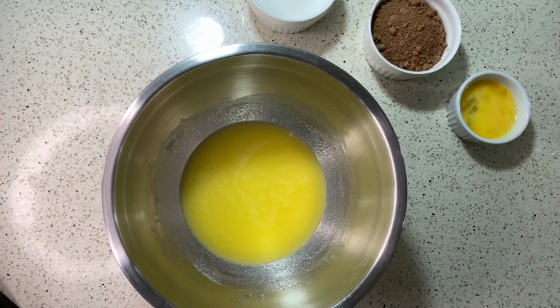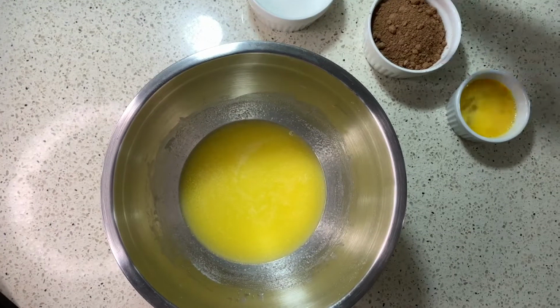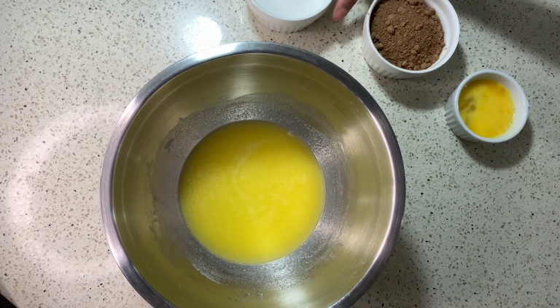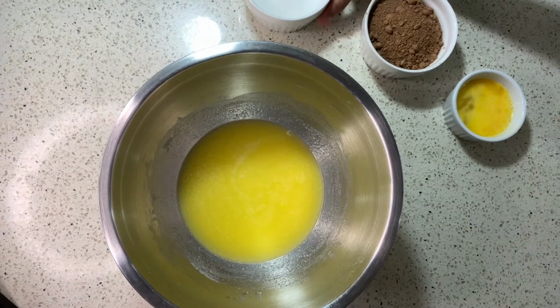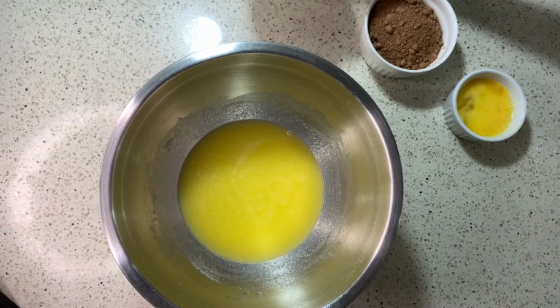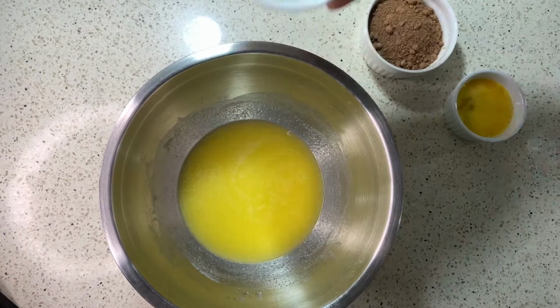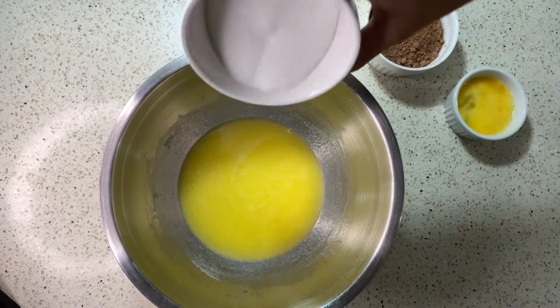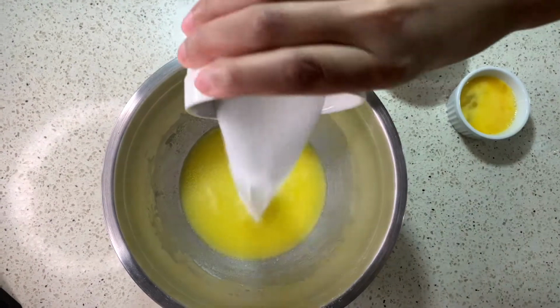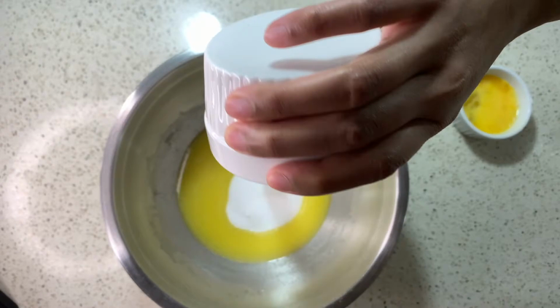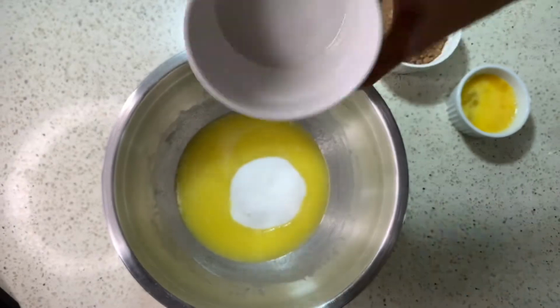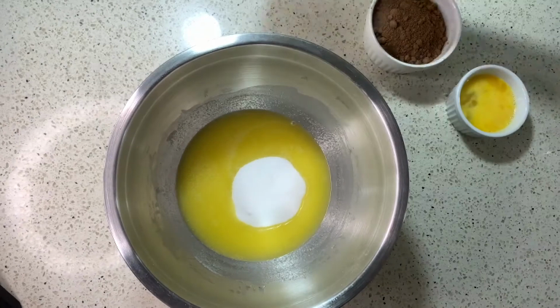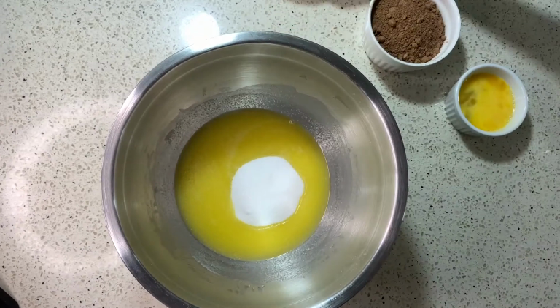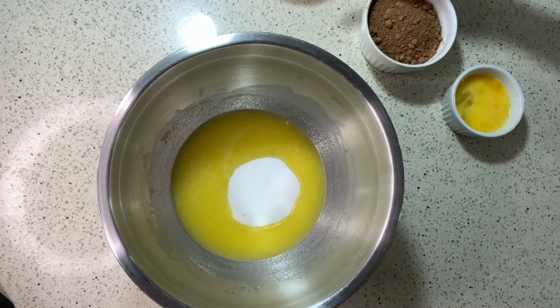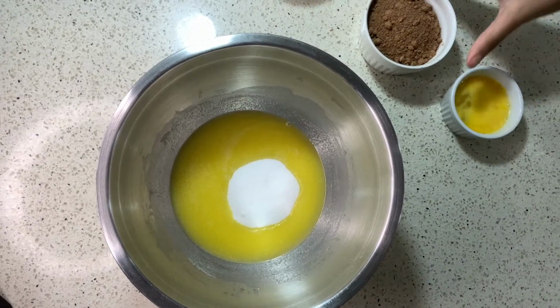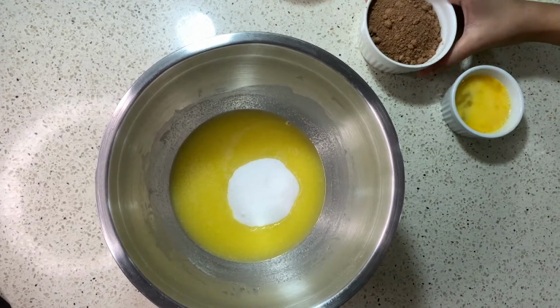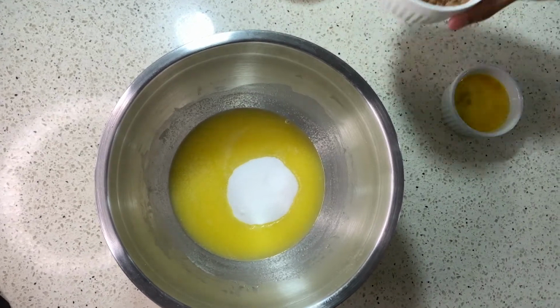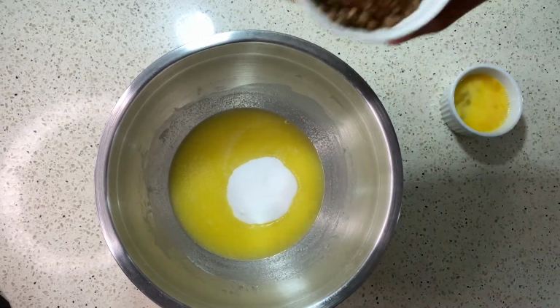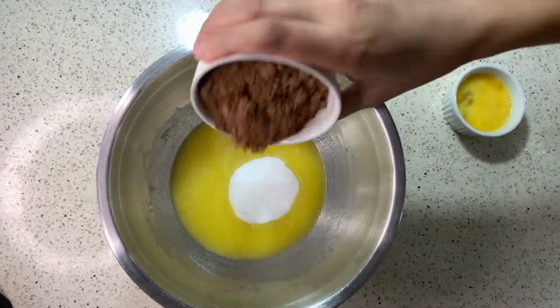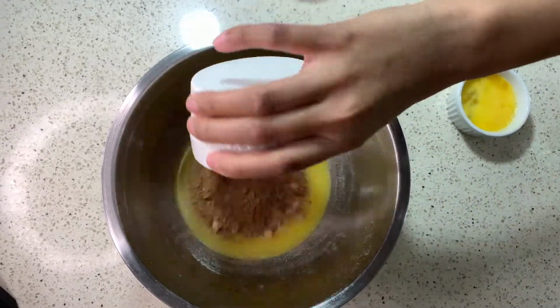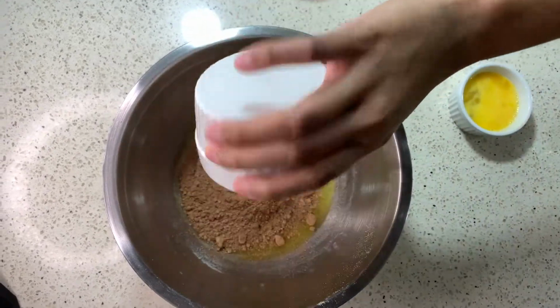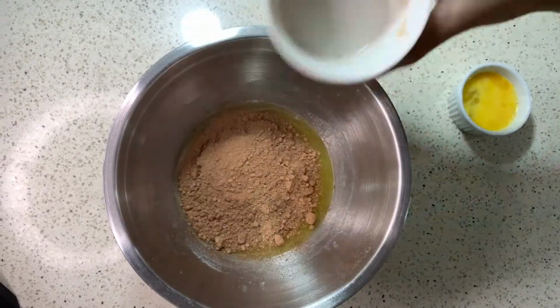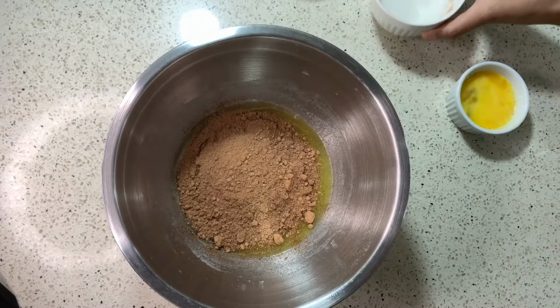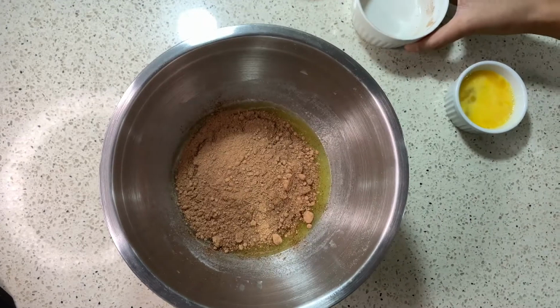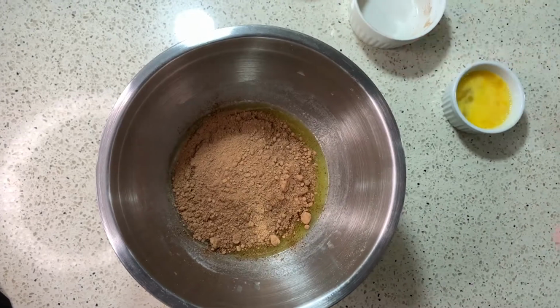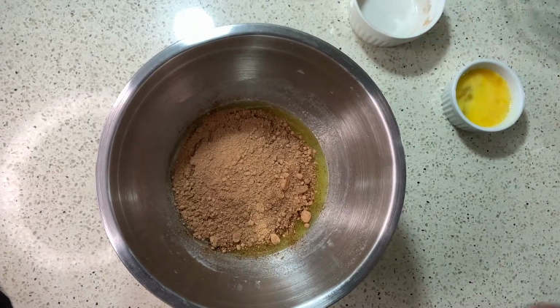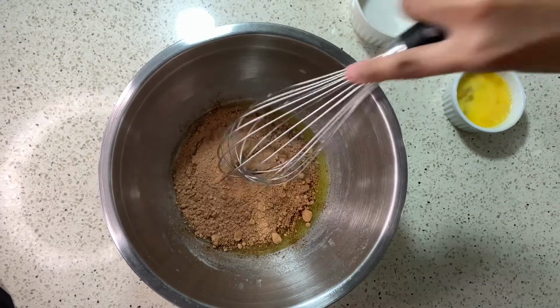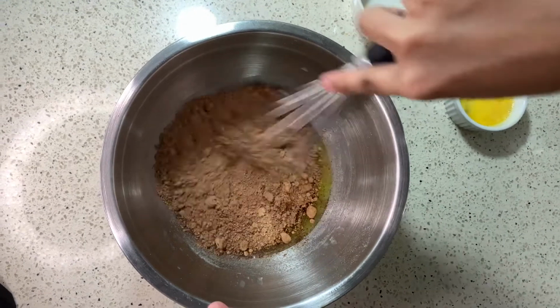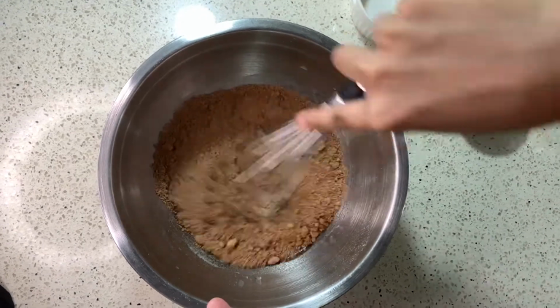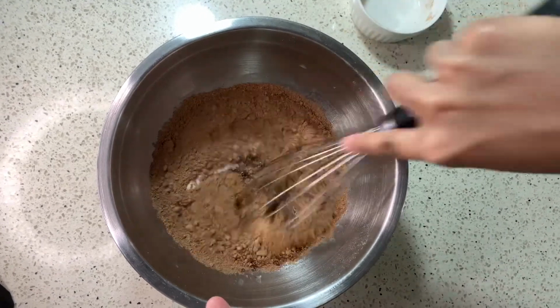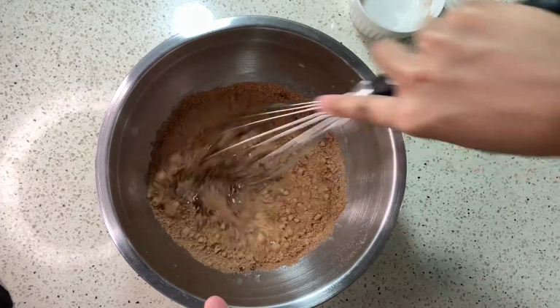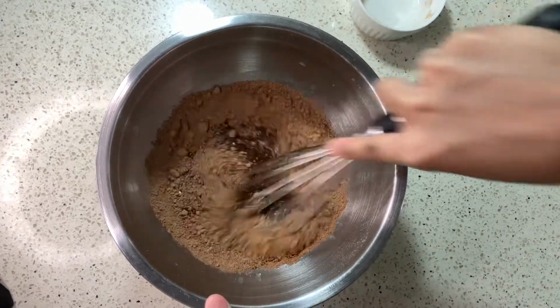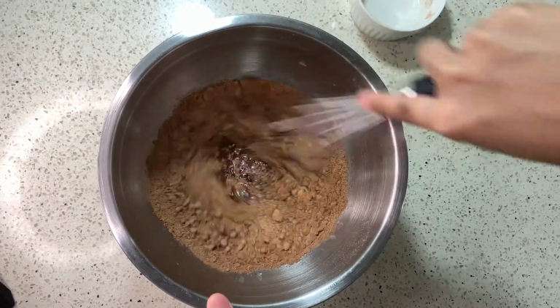Then you want to start with the second half of the ingredients for the first layer. So you want to start with your melted butter in a bowl, you want to add your granulated sugar and your cocoa powder. You then want to mix this together and then you're gonna put it on the stove.